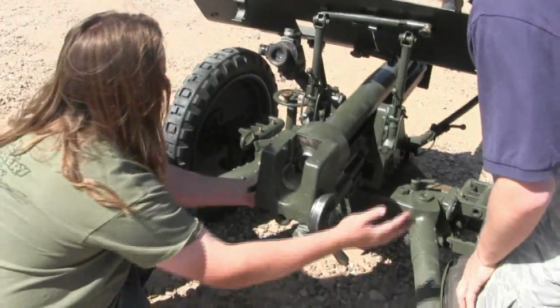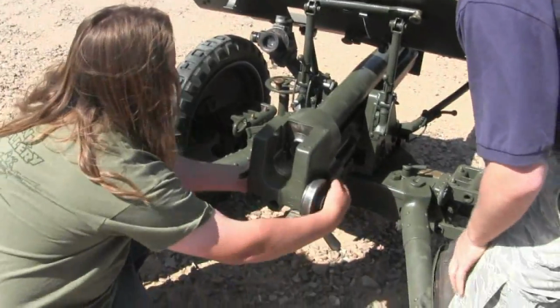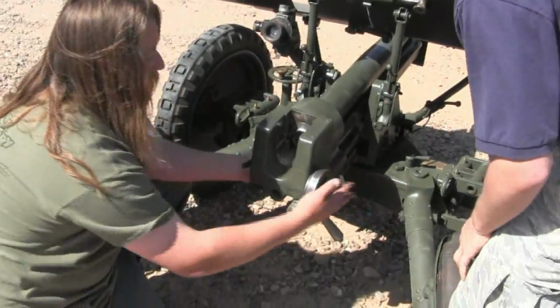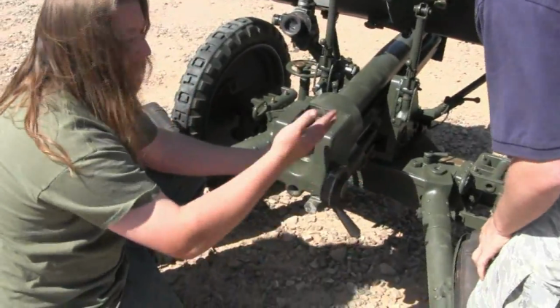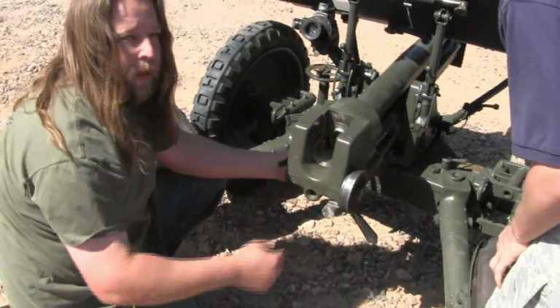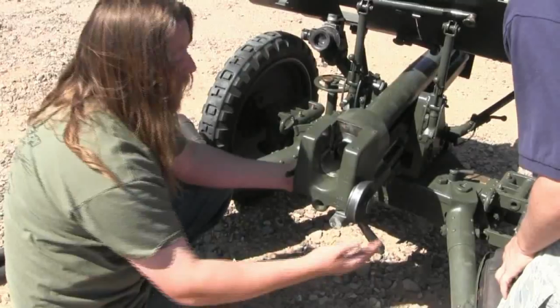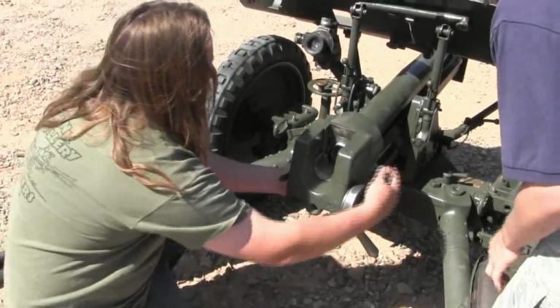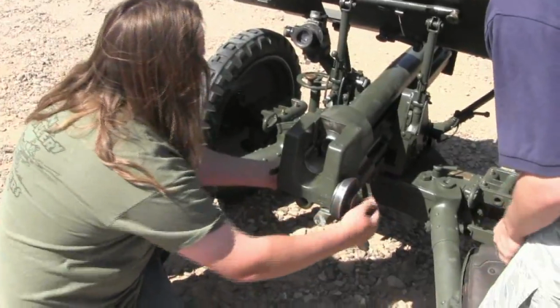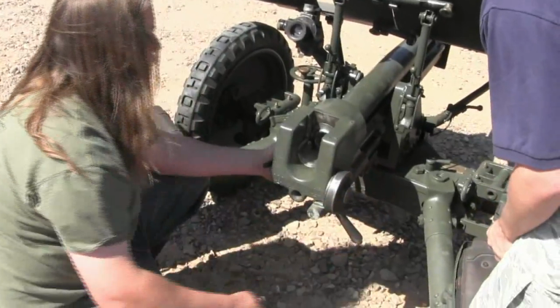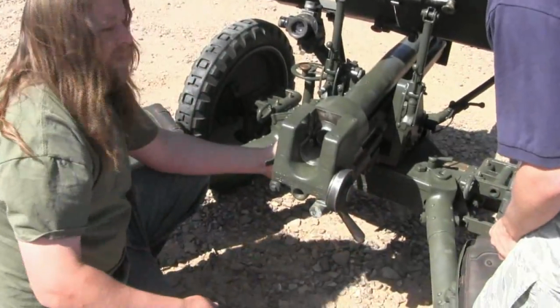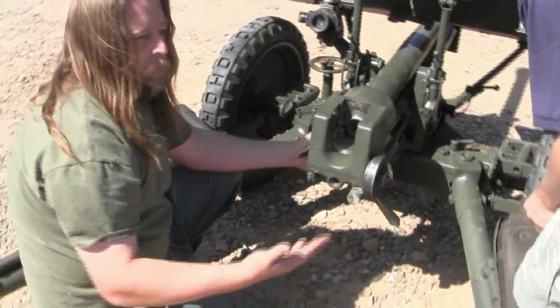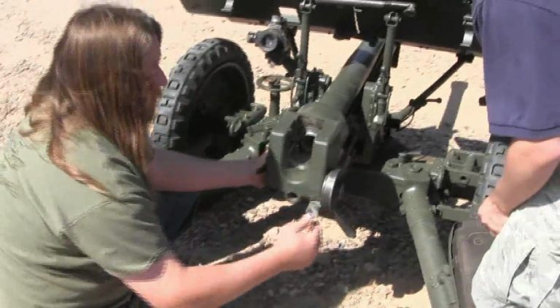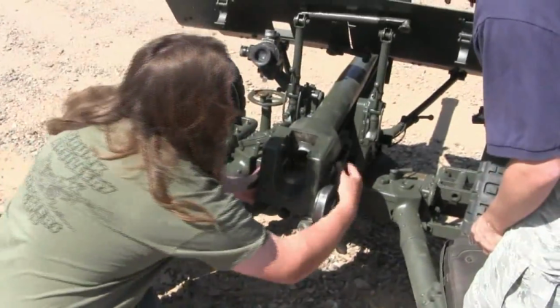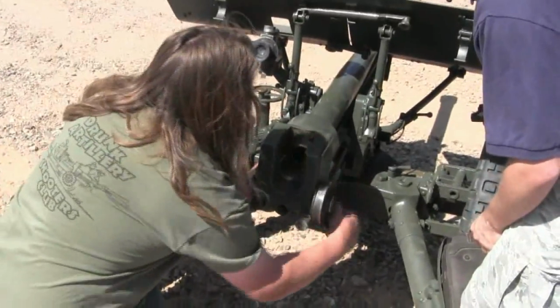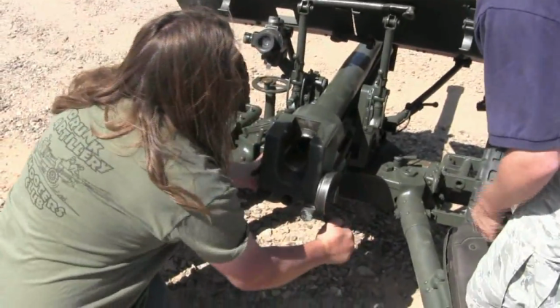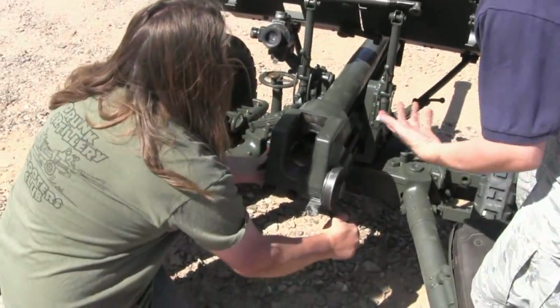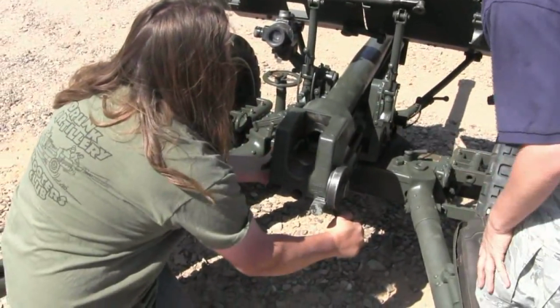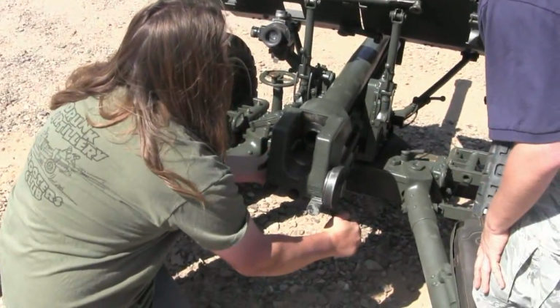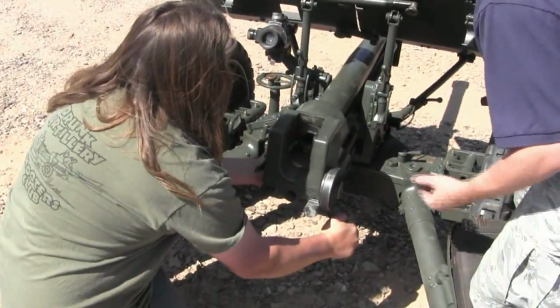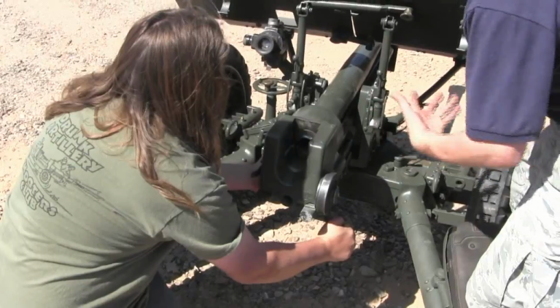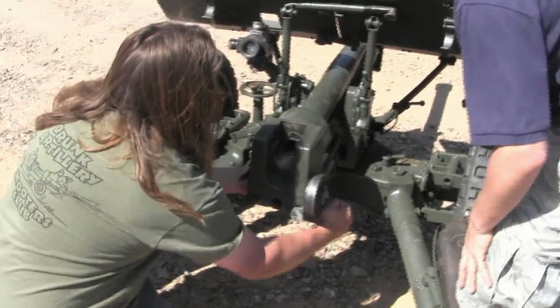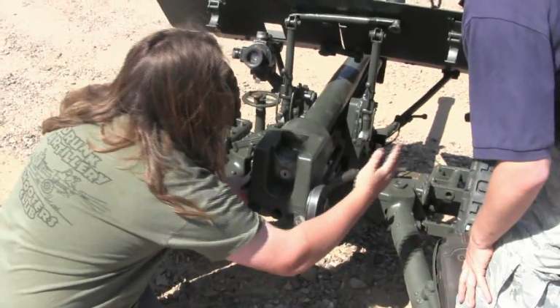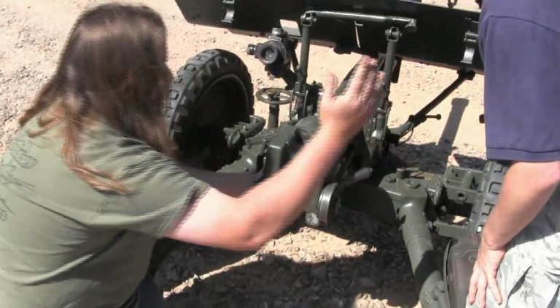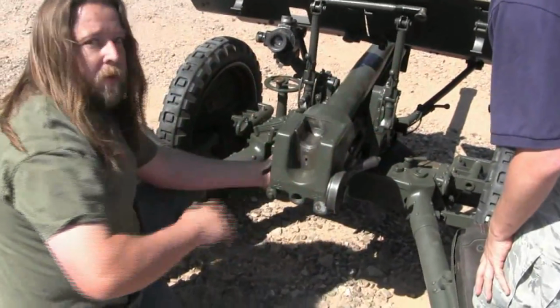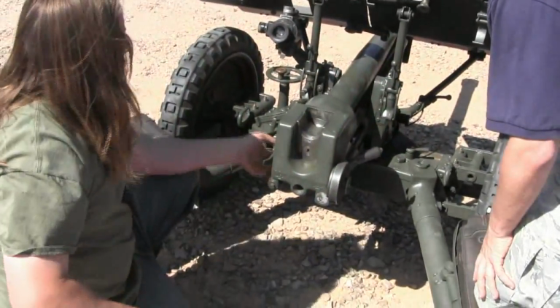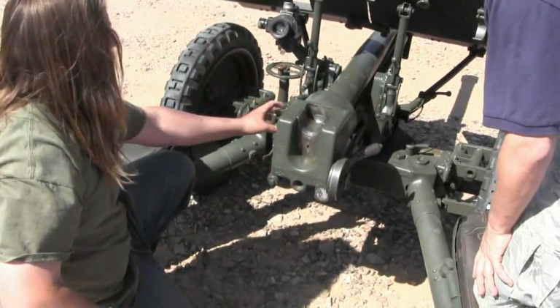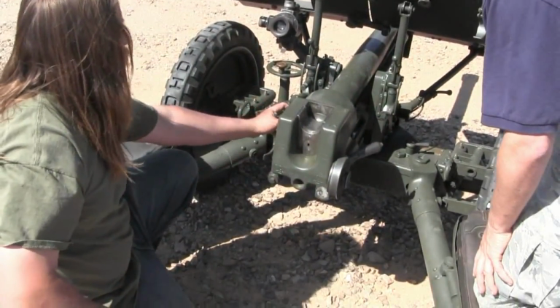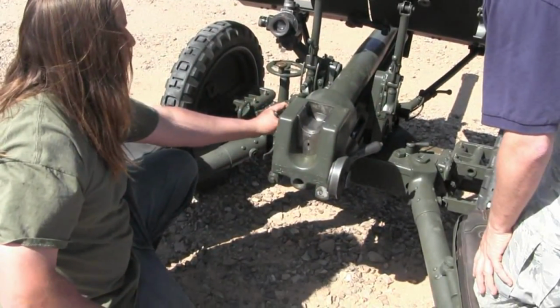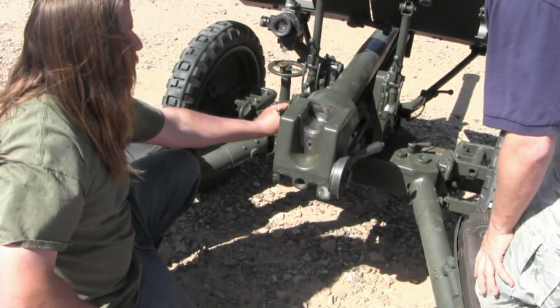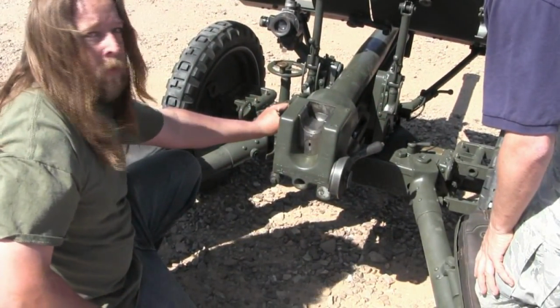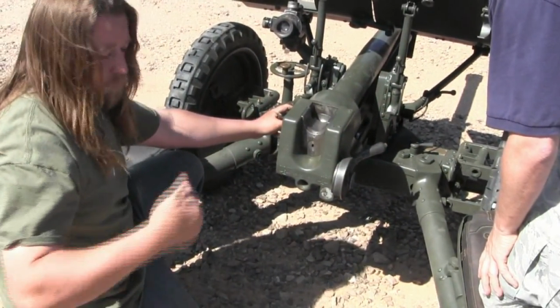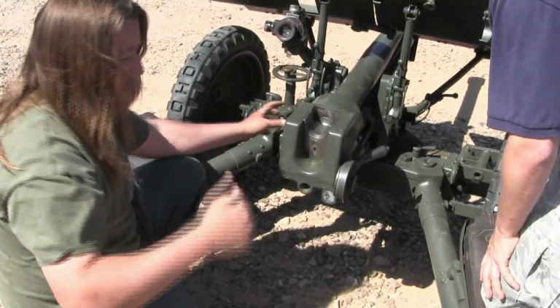We're going to drop the breech block on it. There's a lever on the side which will push your extractors in — the extractors hold the action open until you manually push them in. Drop the block, and then we're squeezing the trigger. And click — we're good.